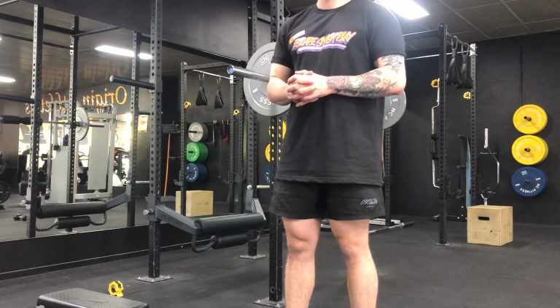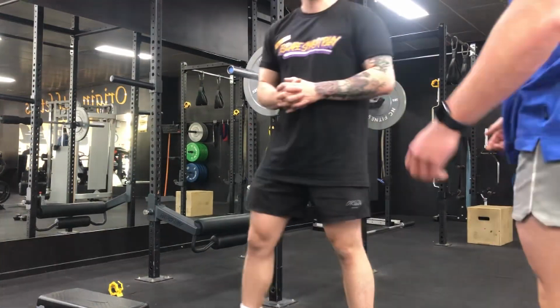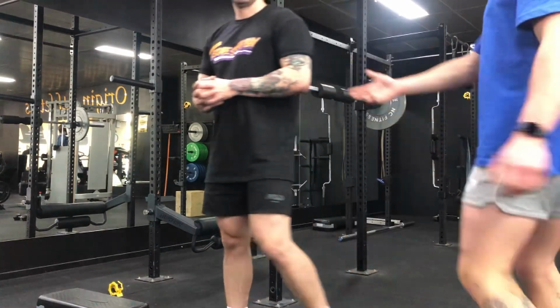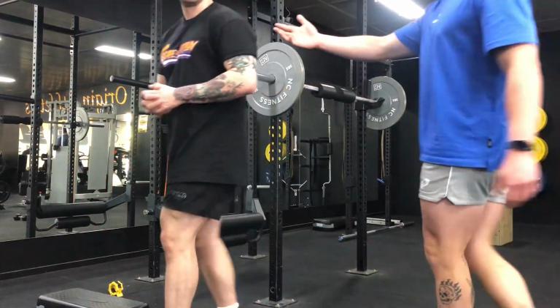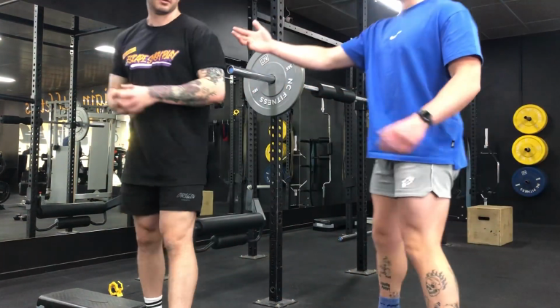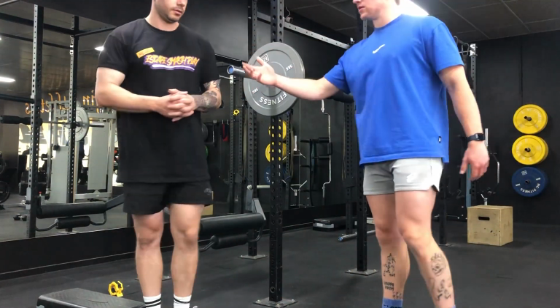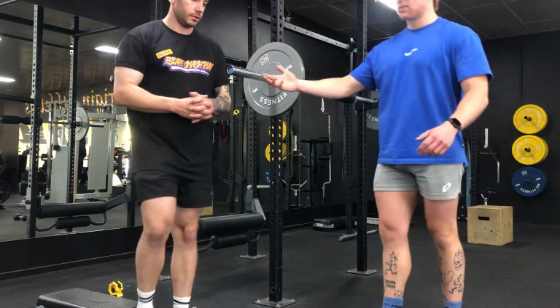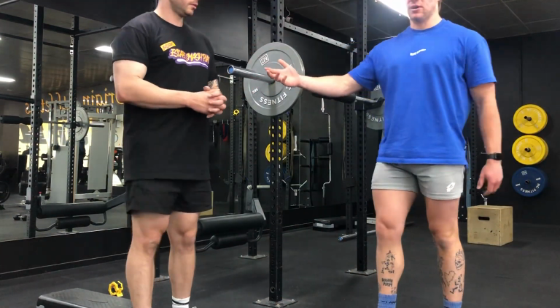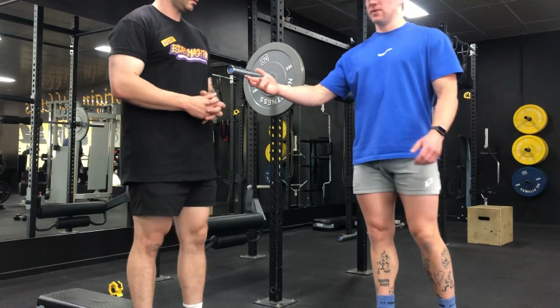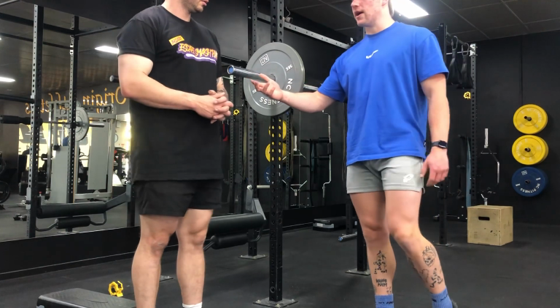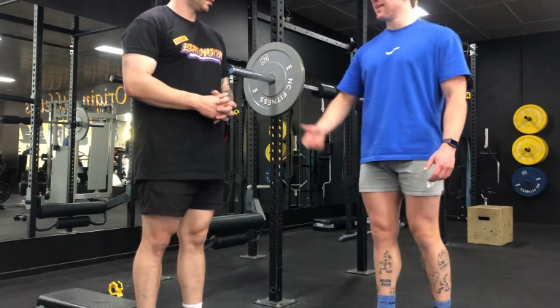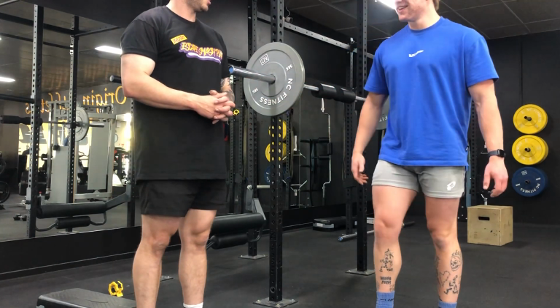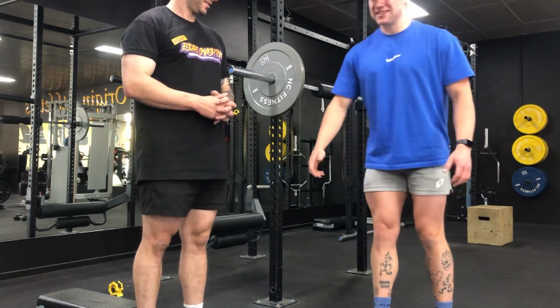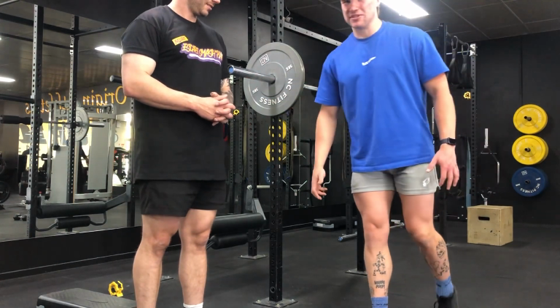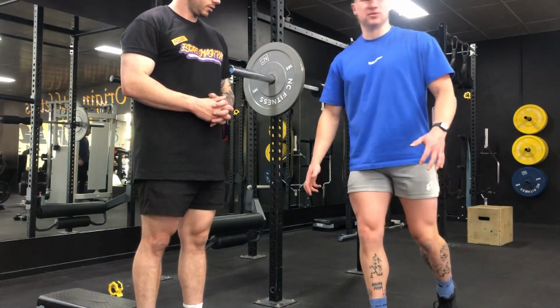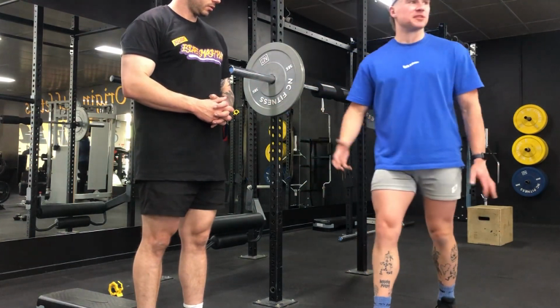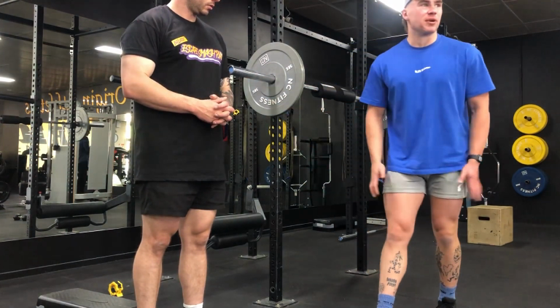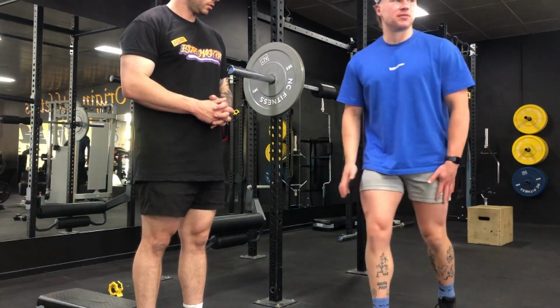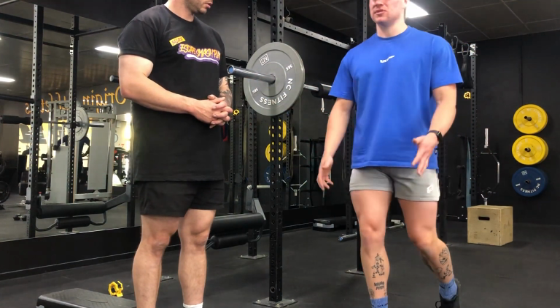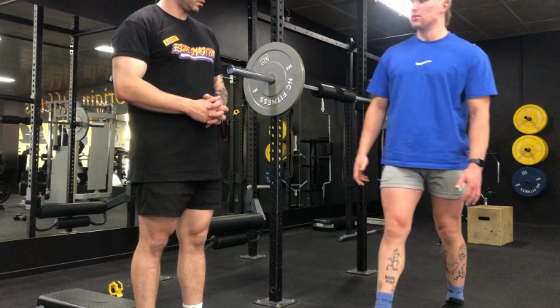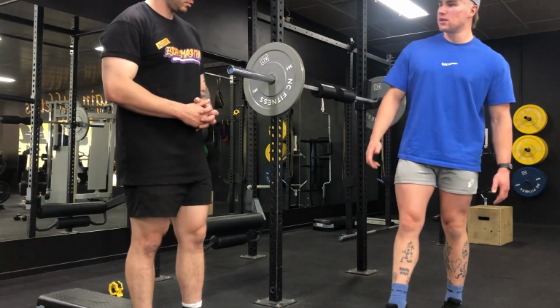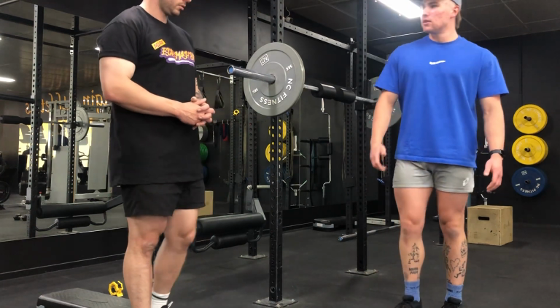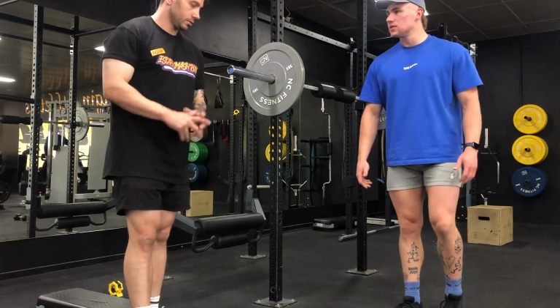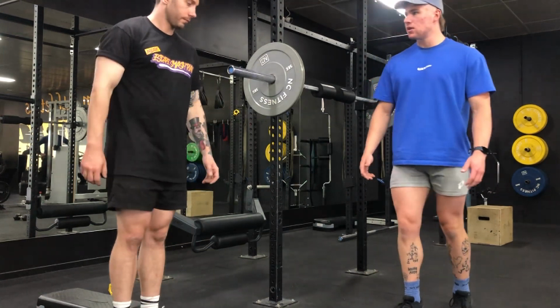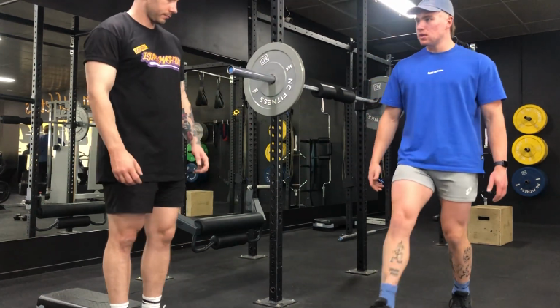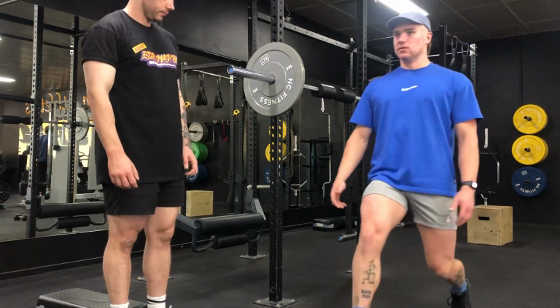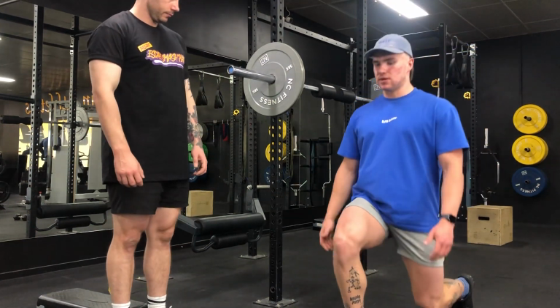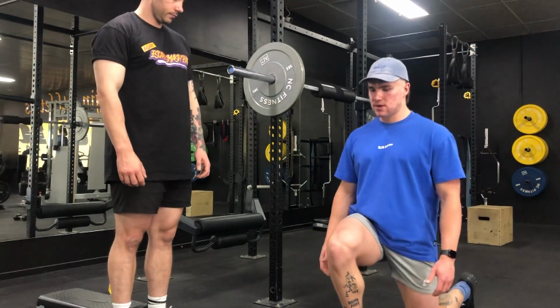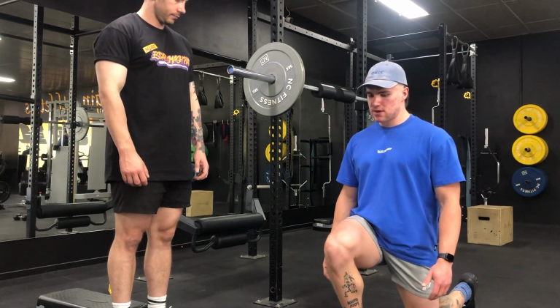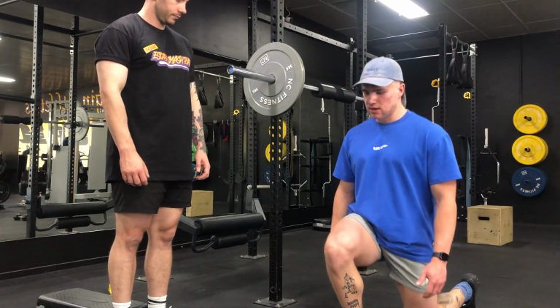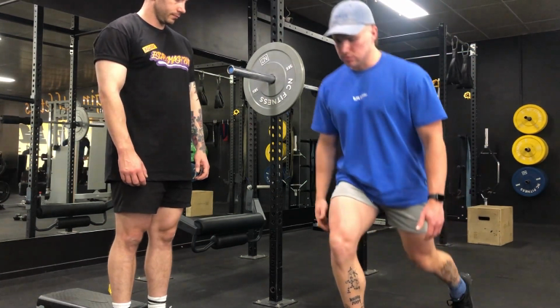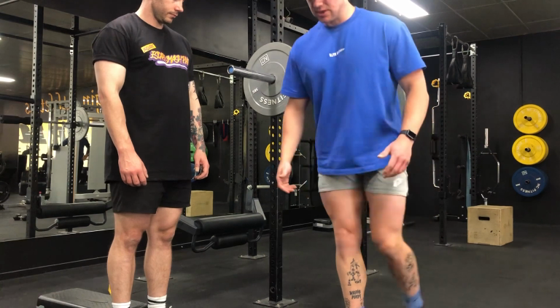So we're here with our older client. Because he's an older gentleman, we want to take some stress off the joints but get some good mobility. We'll just do some bodyweight lunges, nice and slow, get a good little stretch in.